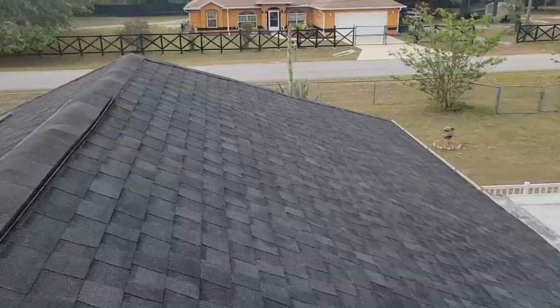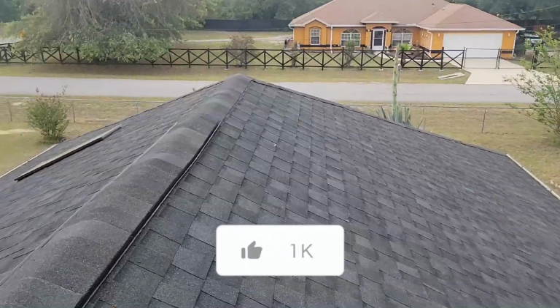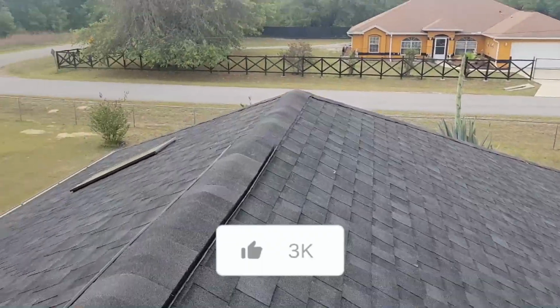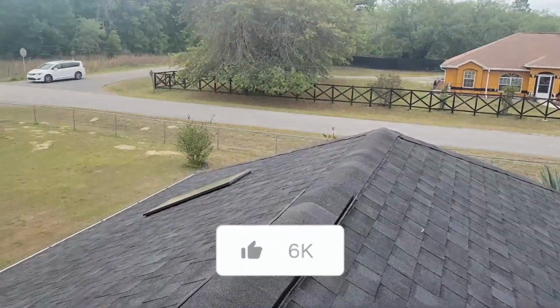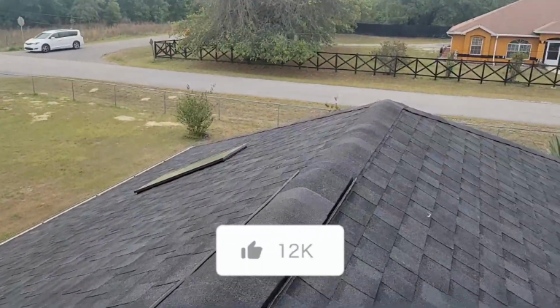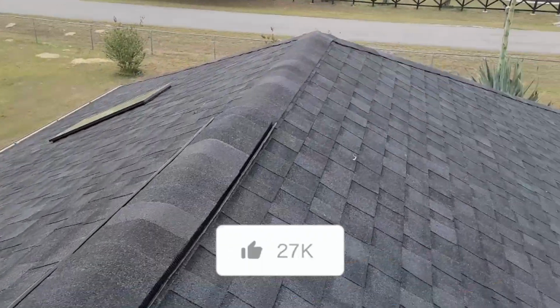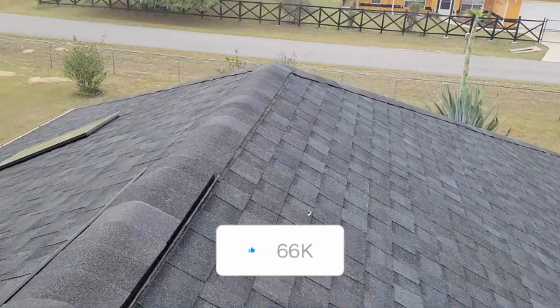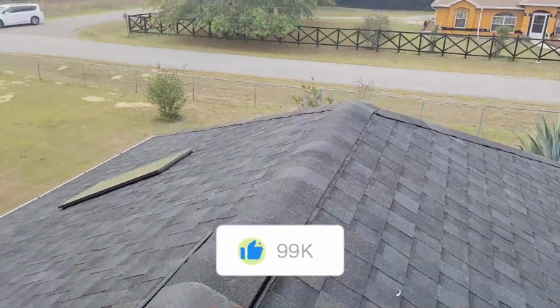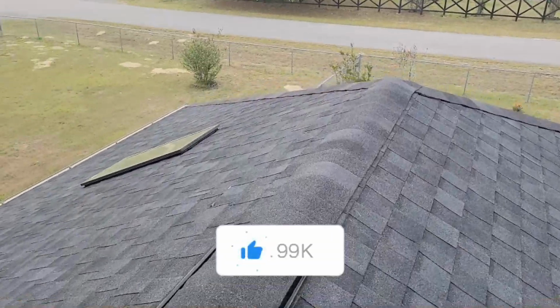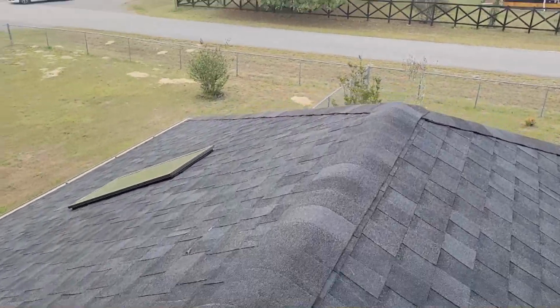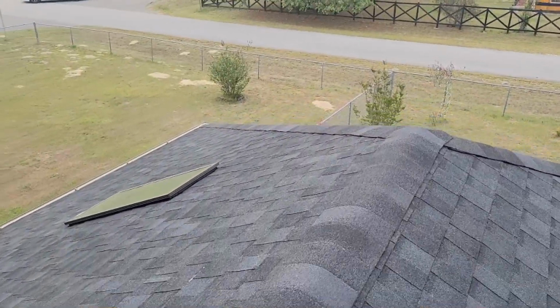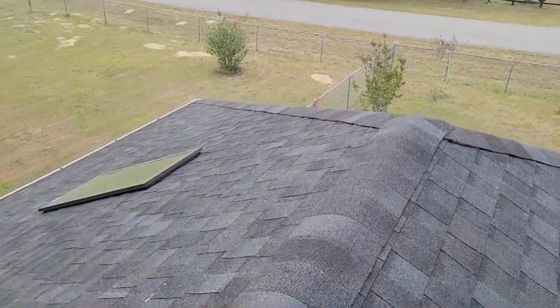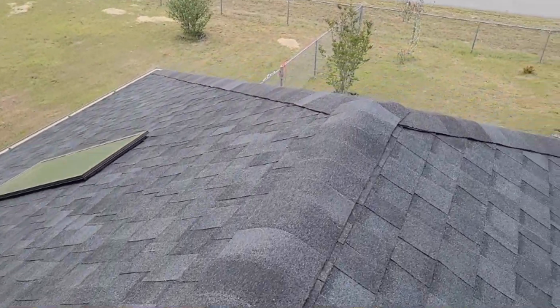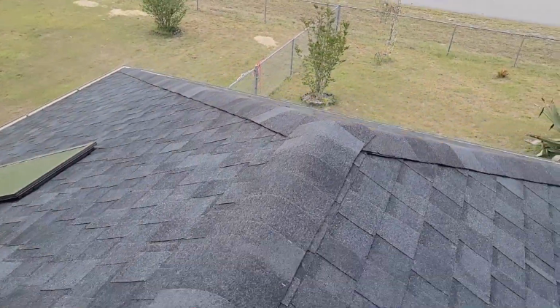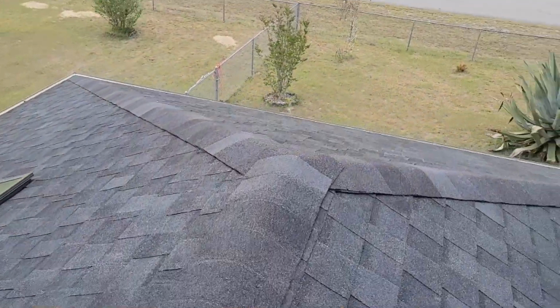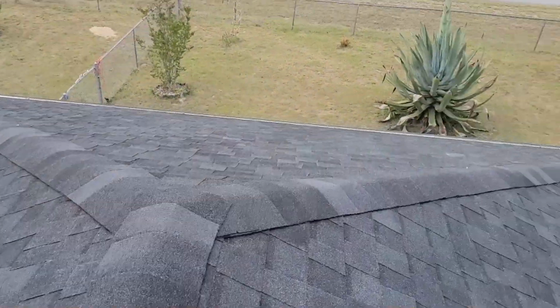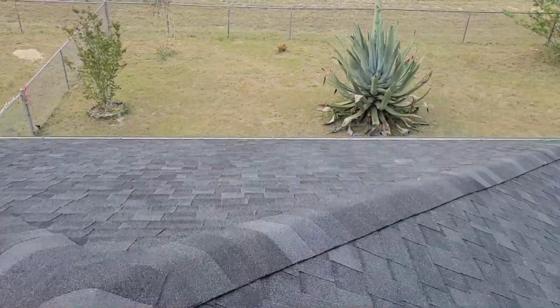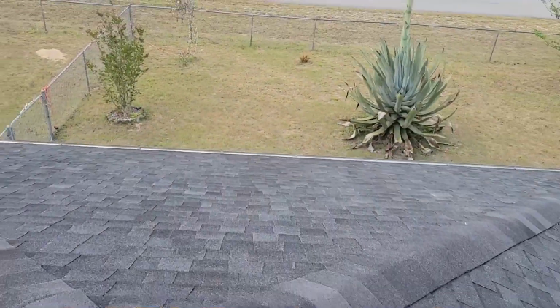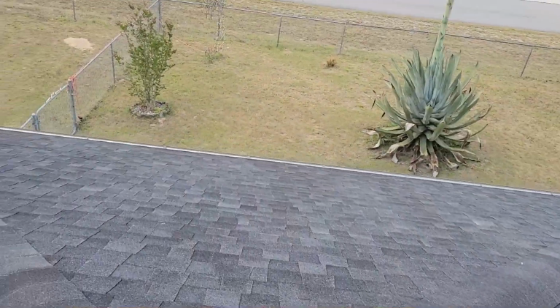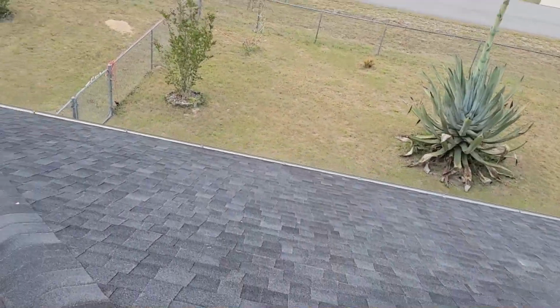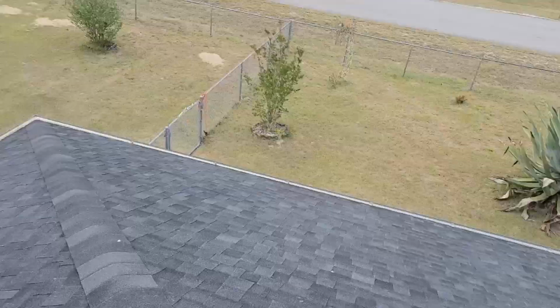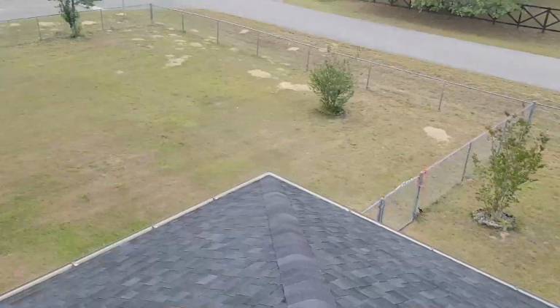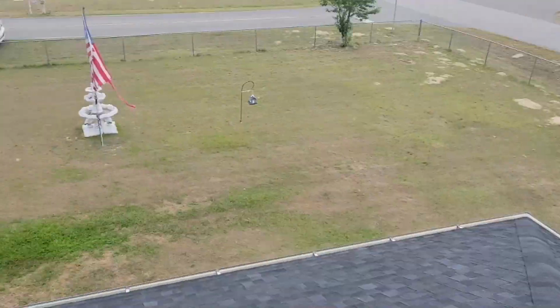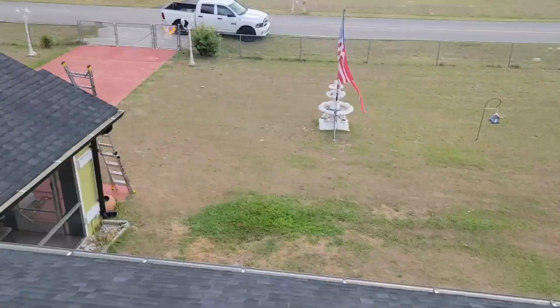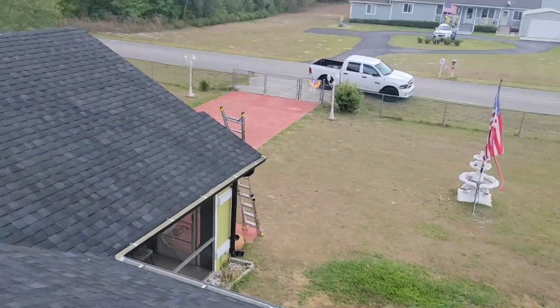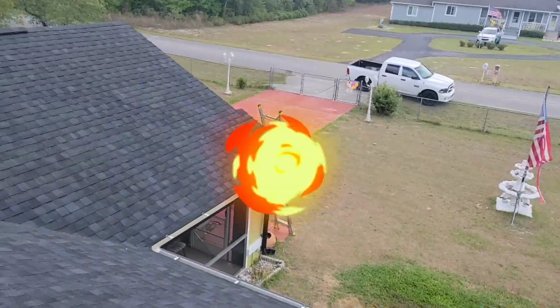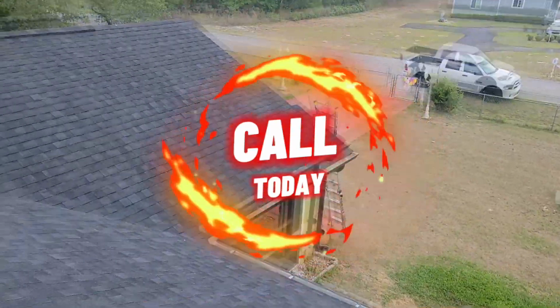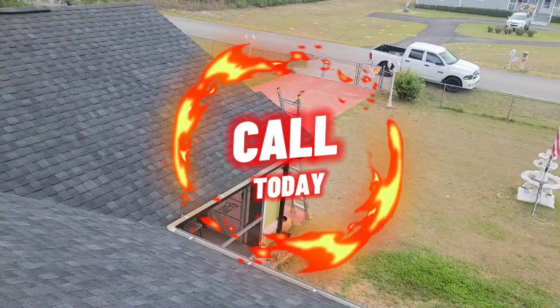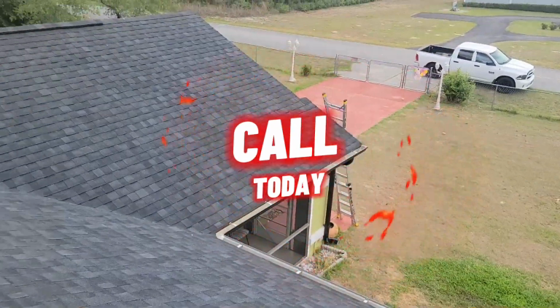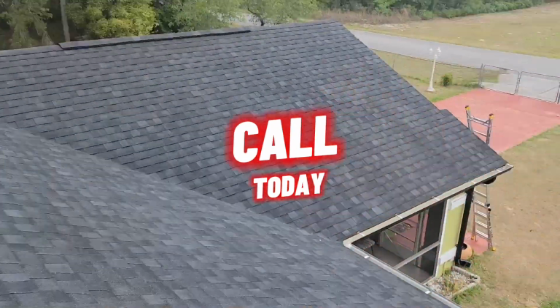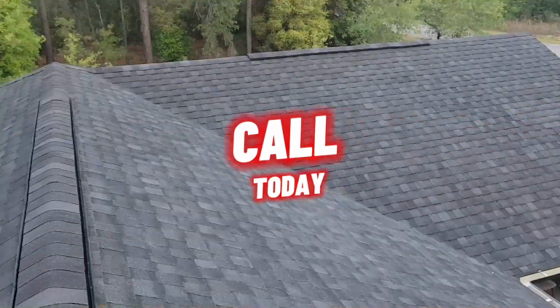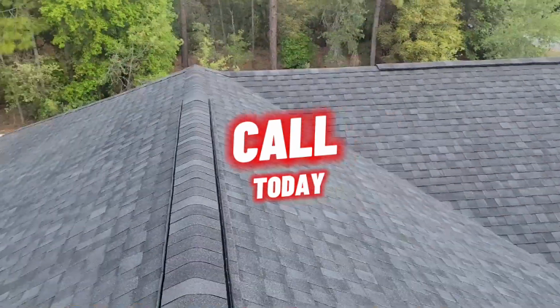Put a new skylight in, of course. Anytime it has an existing skylight, we replace those. New gutters. Put a gutter wrap on it. It's an absolutely beautiful, beautiful roof.